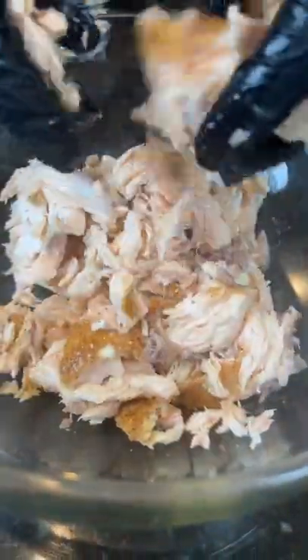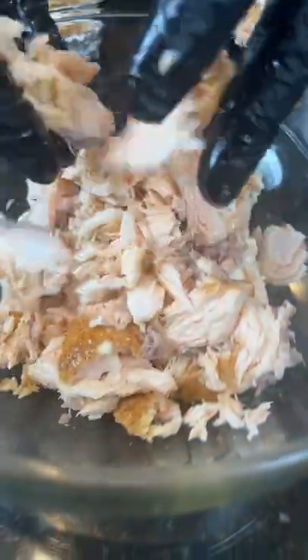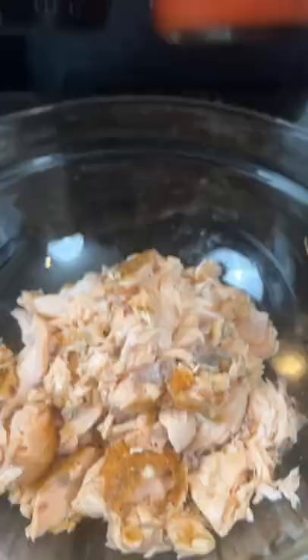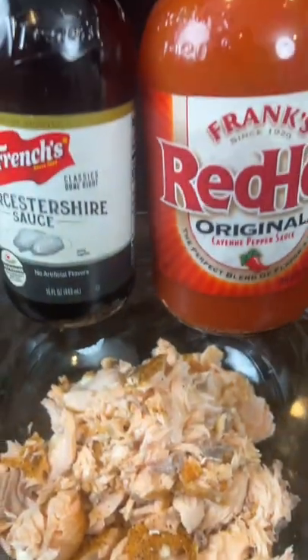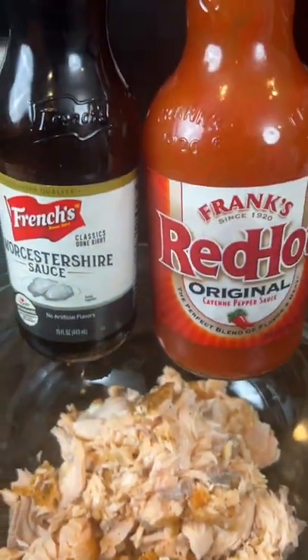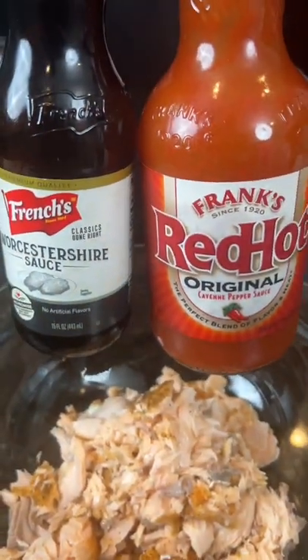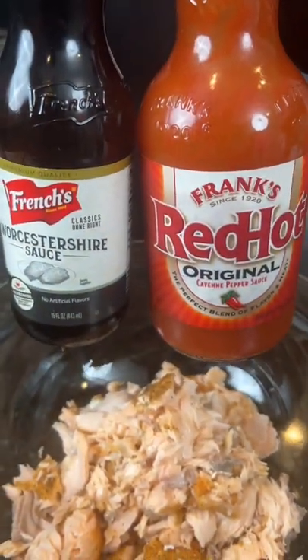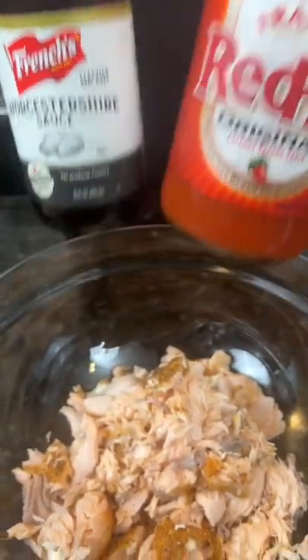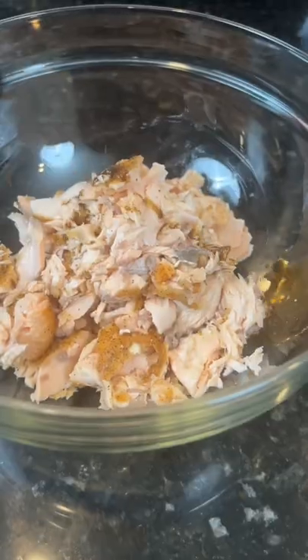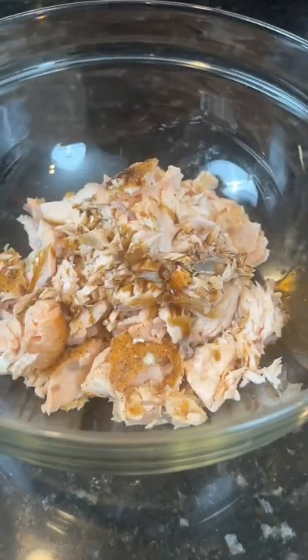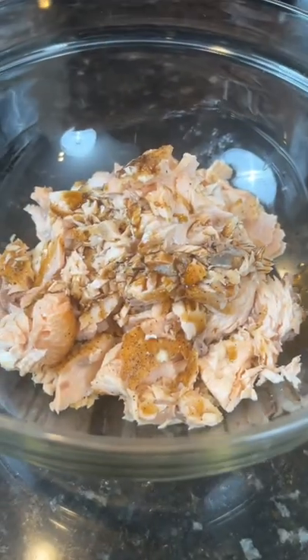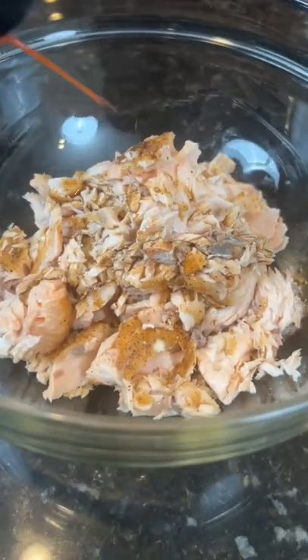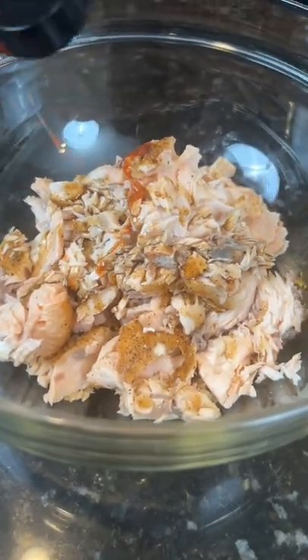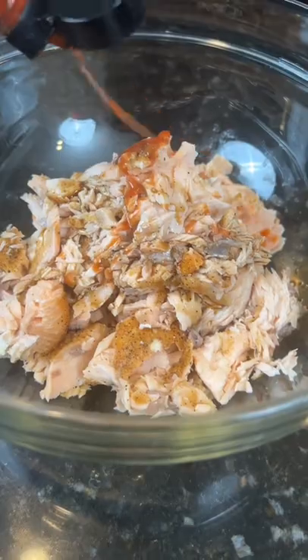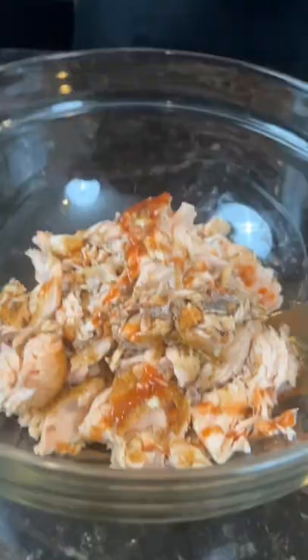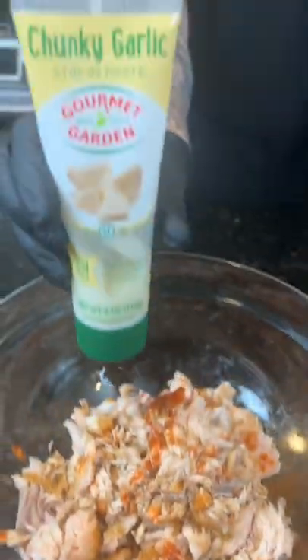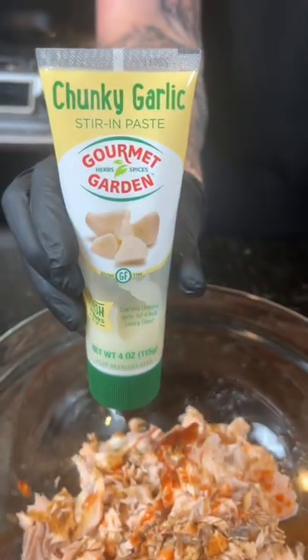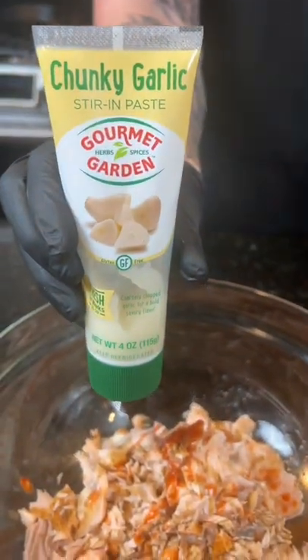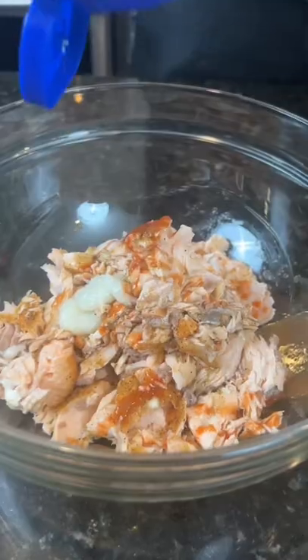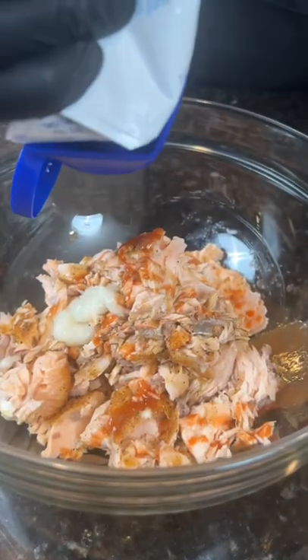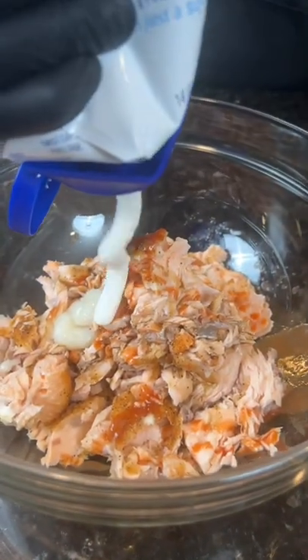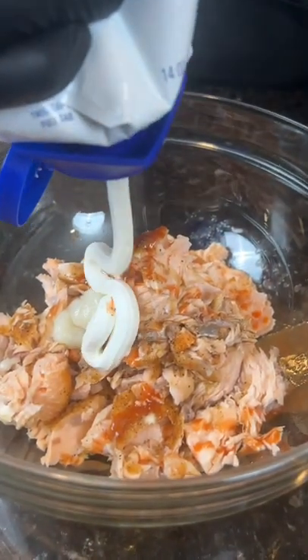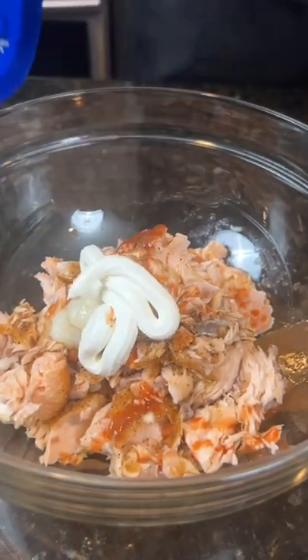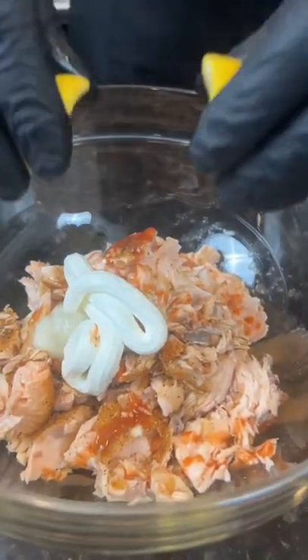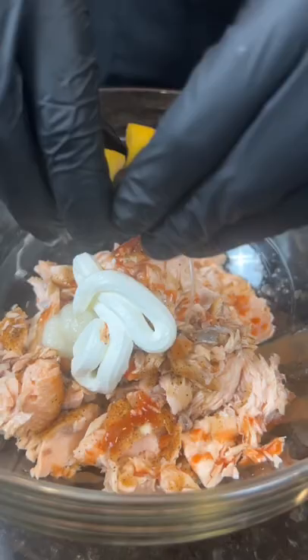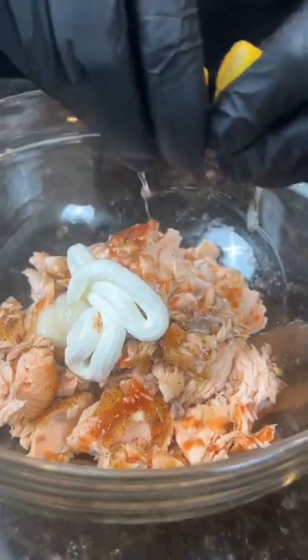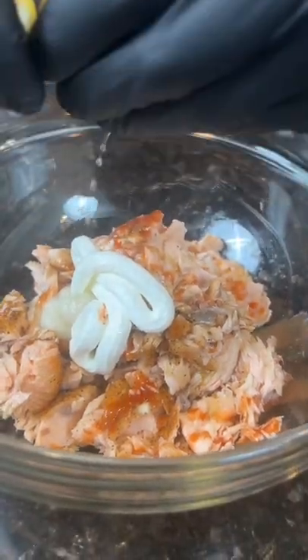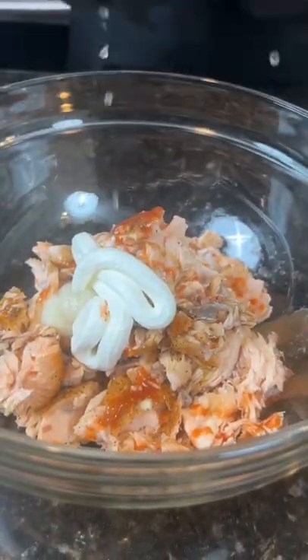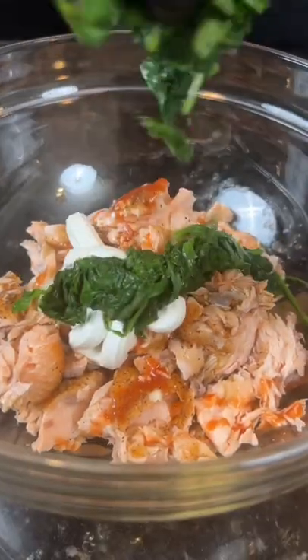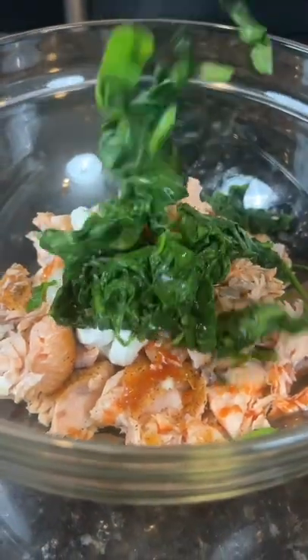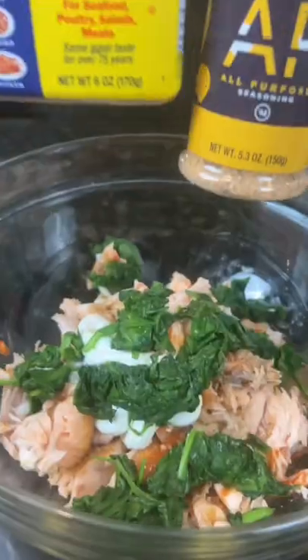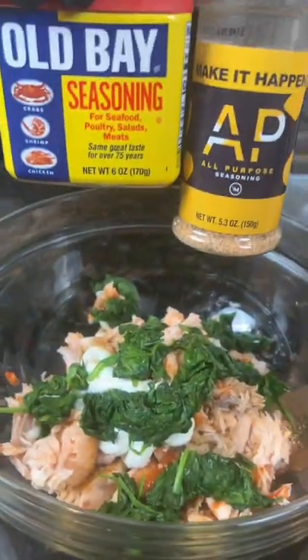Add eight ounces of room temperature cream cheese, followed by a couple dashes of Worcestershire sauce and whatever your favorite hot sauce is, followed by a little garlic paste, one tablespoon of sour cream, and one teaspoon of fresh squeezed lemon juice to brighten things up.